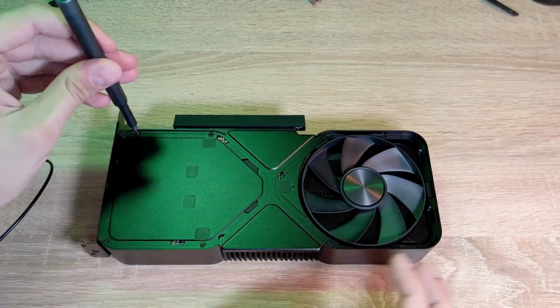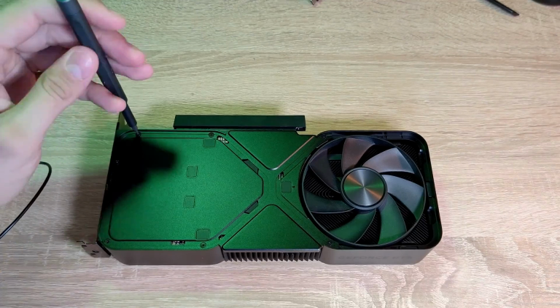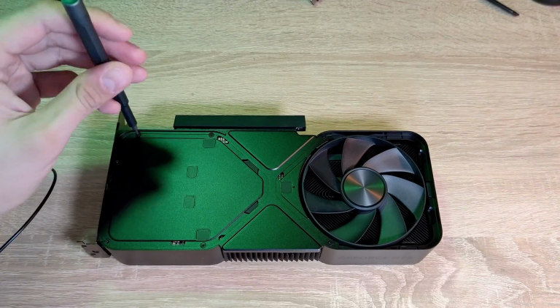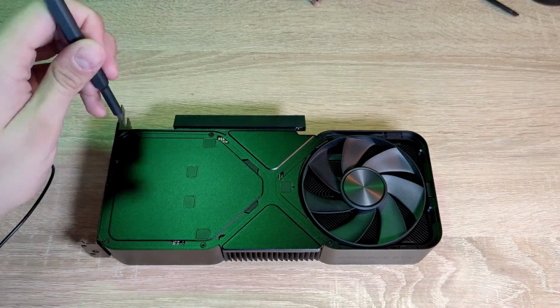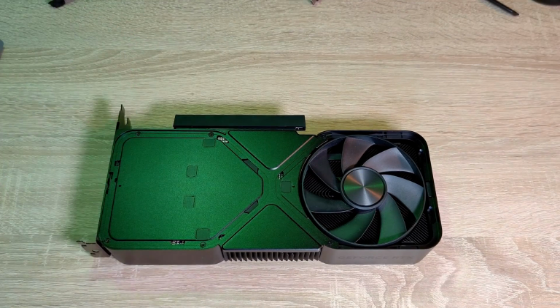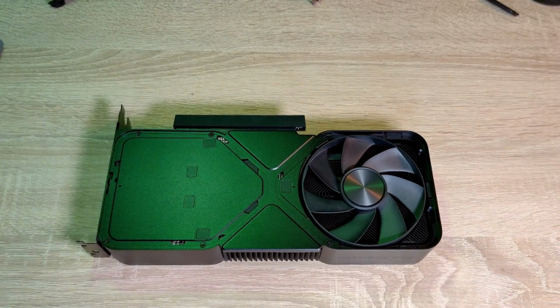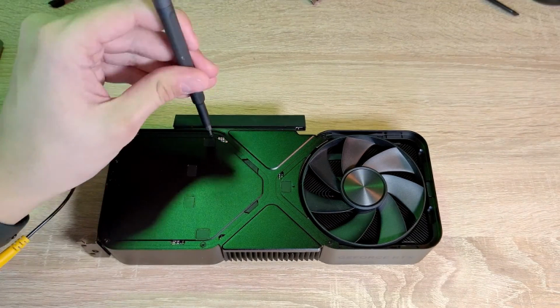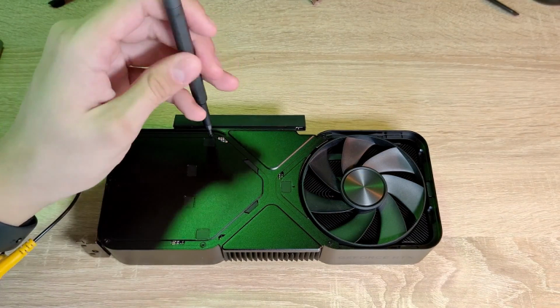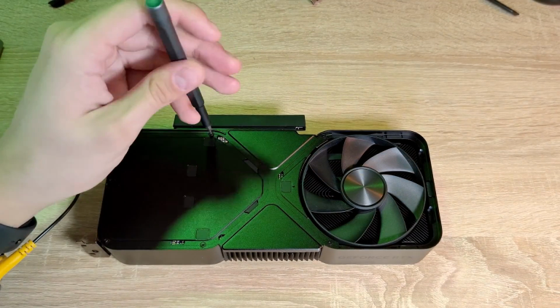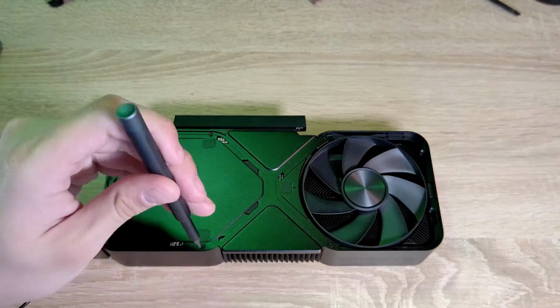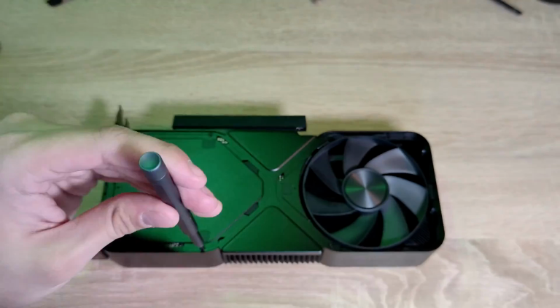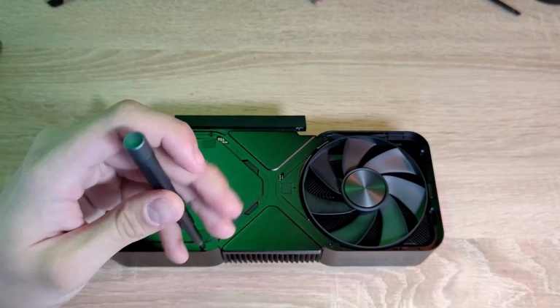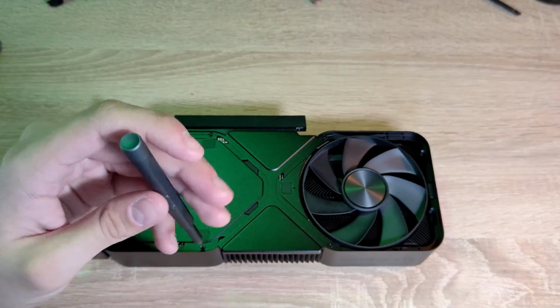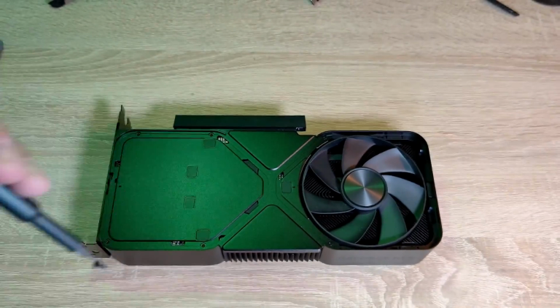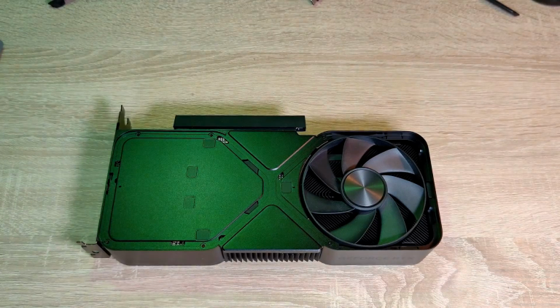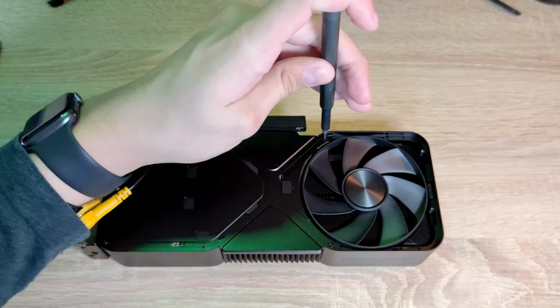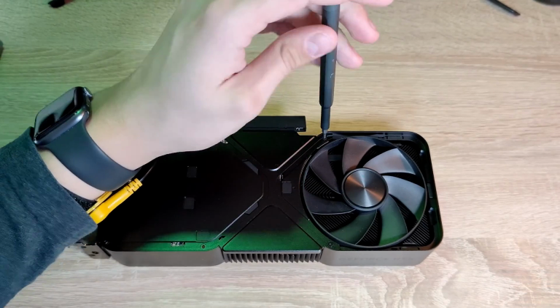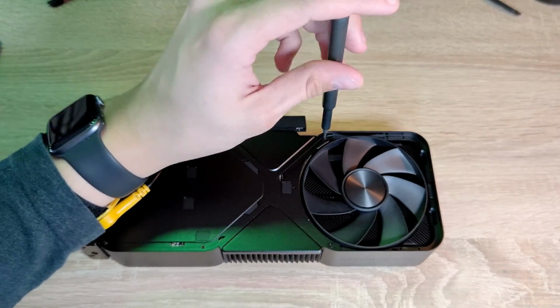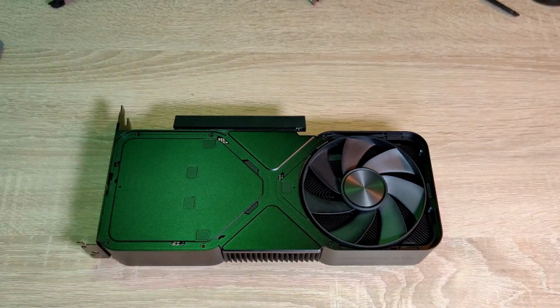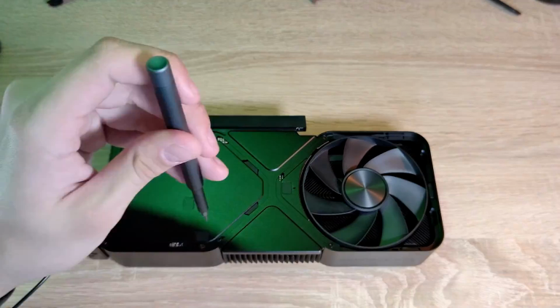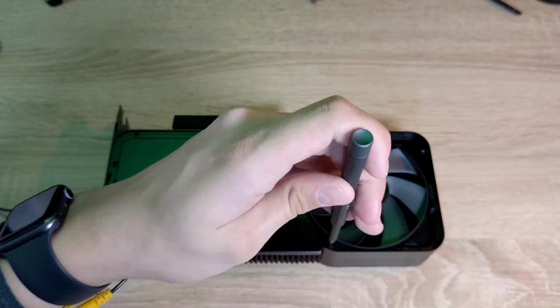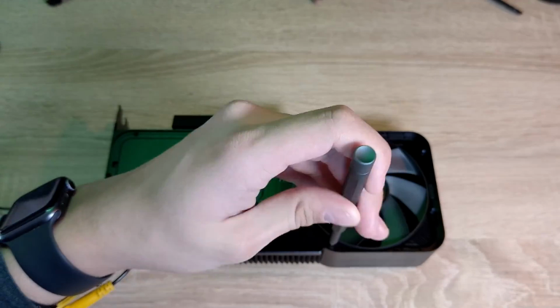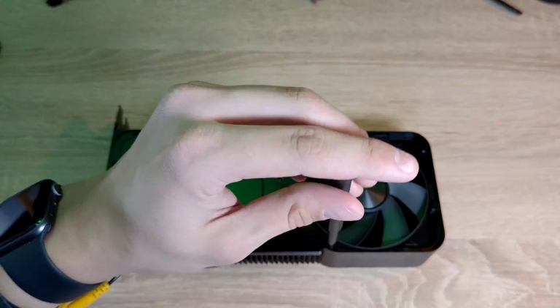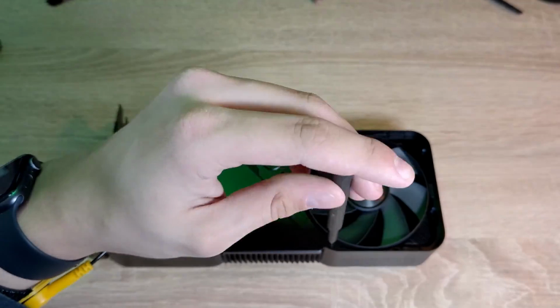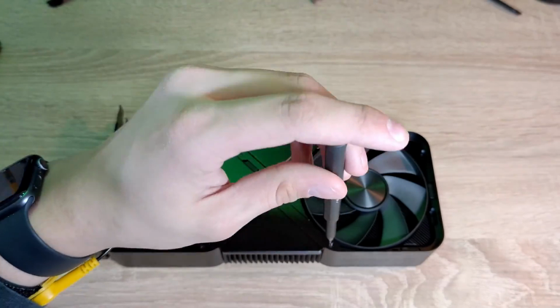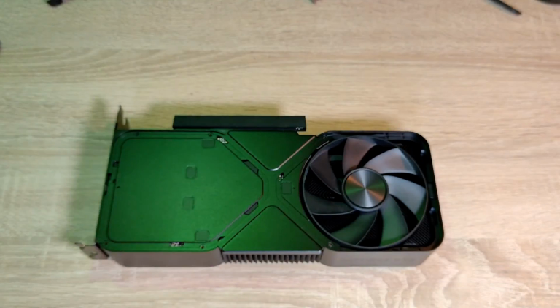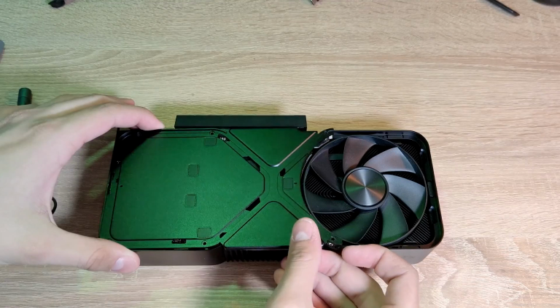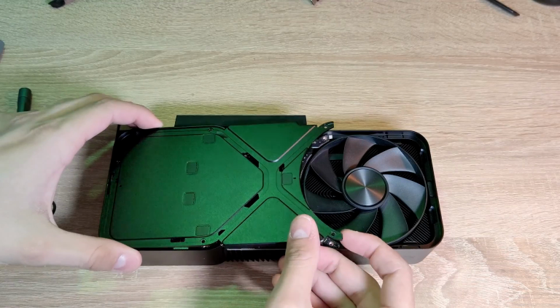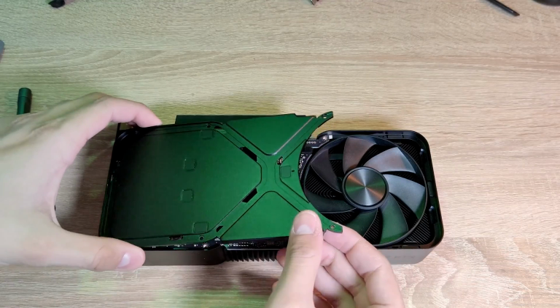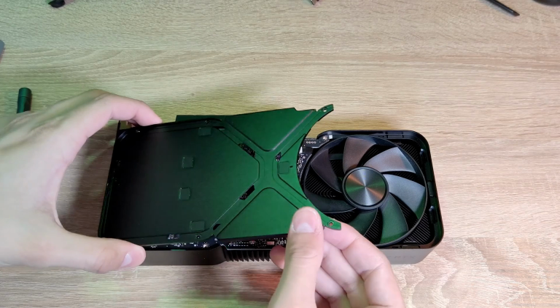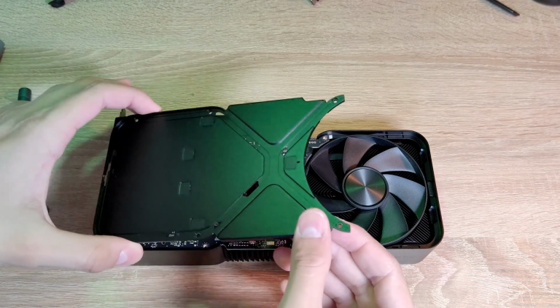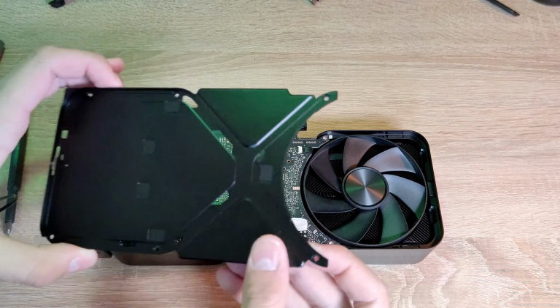After that, we have to remove the six torque screws holding the real backplate. Then we can remove the backplate.